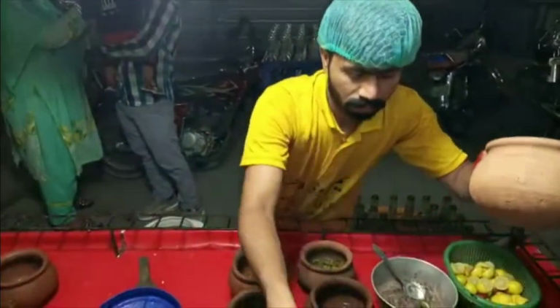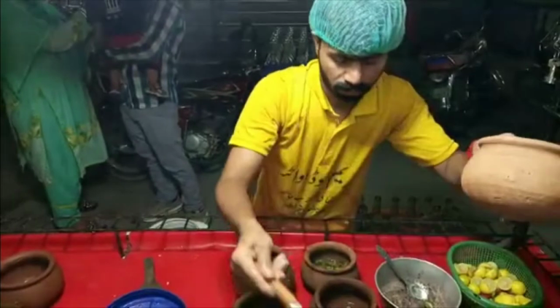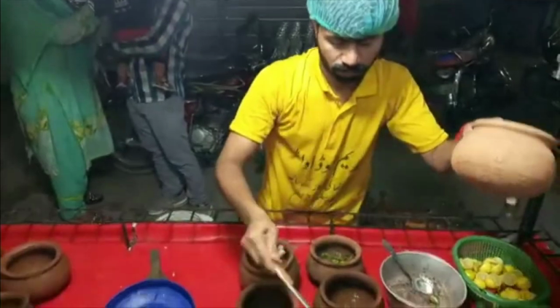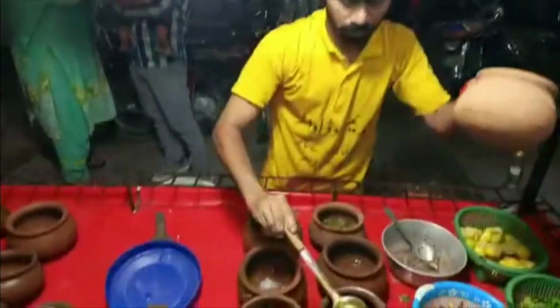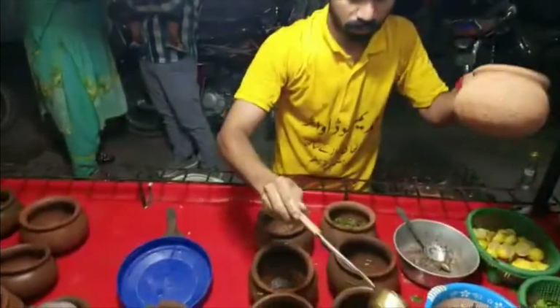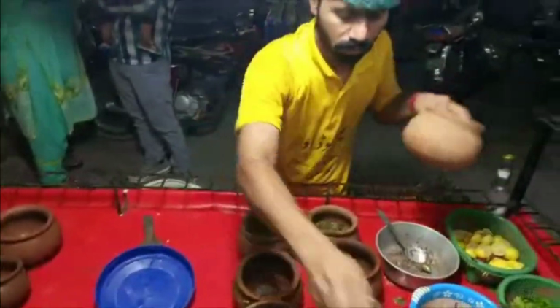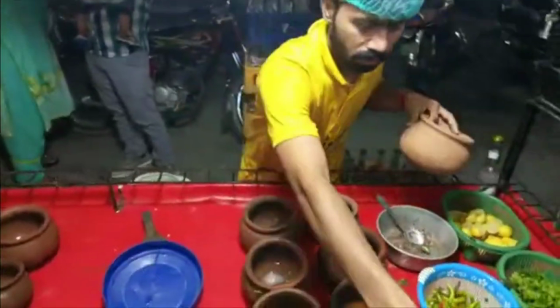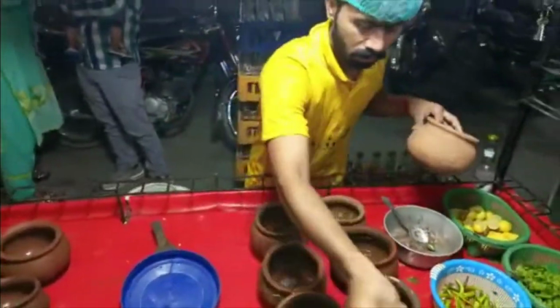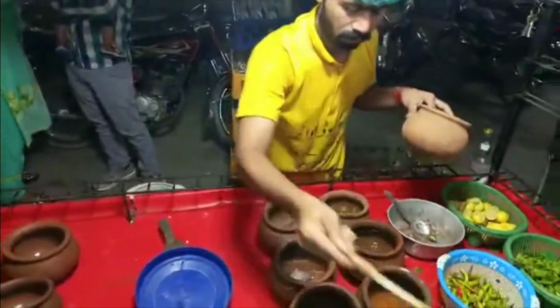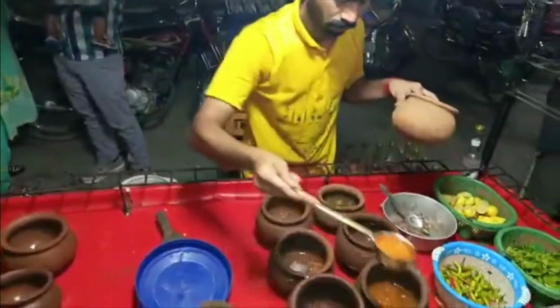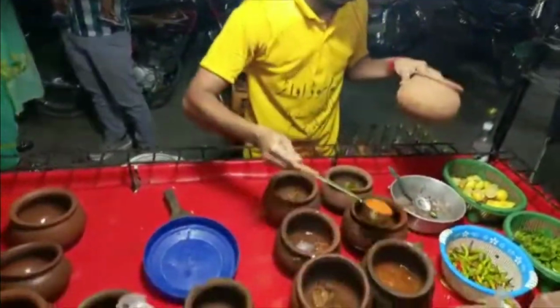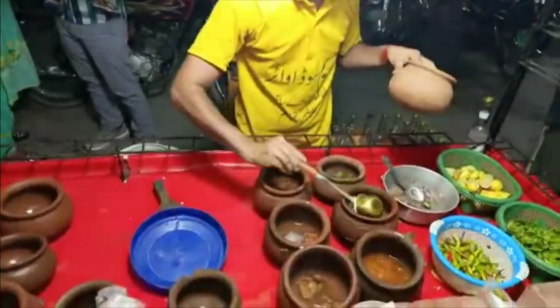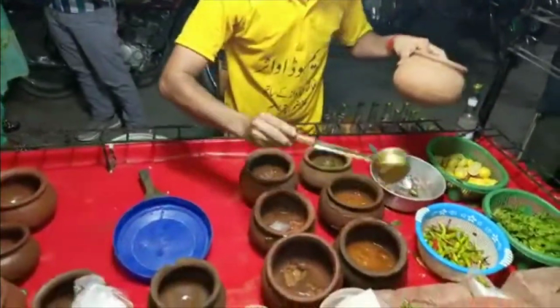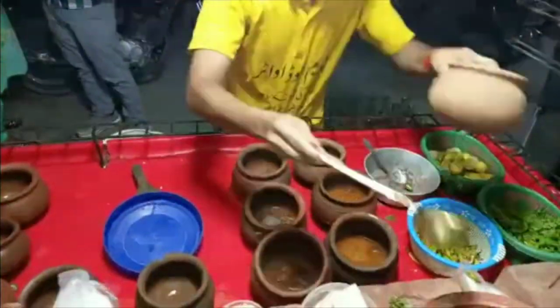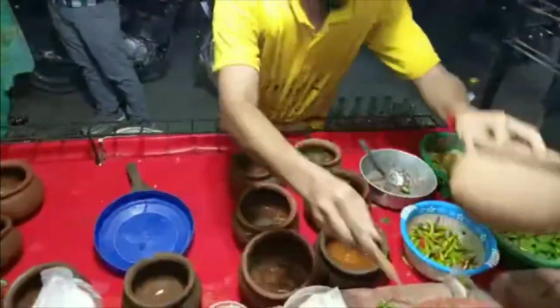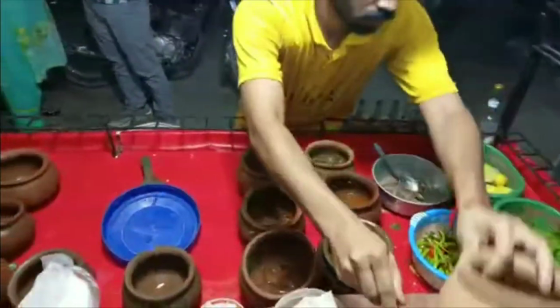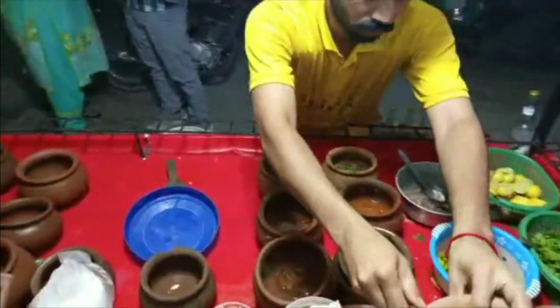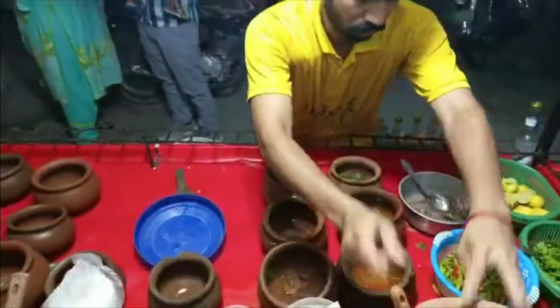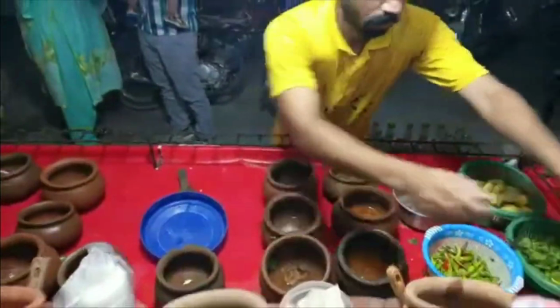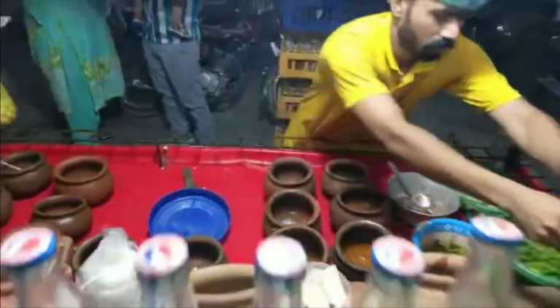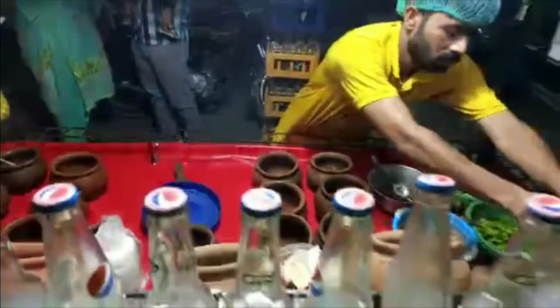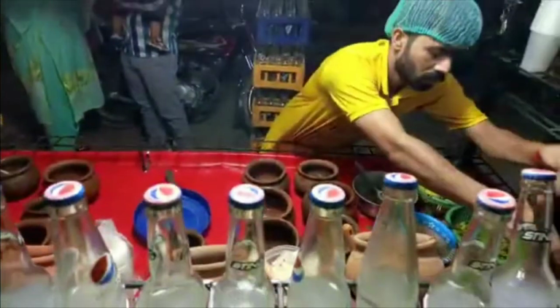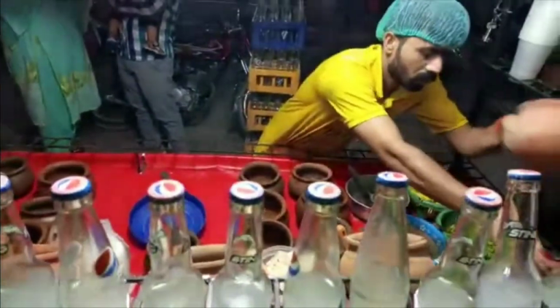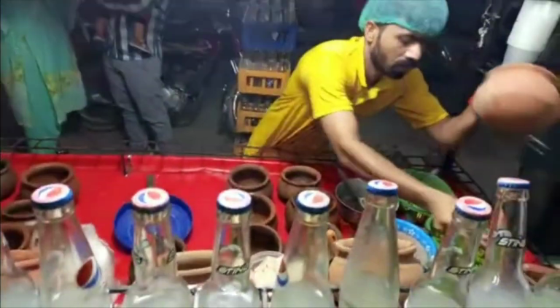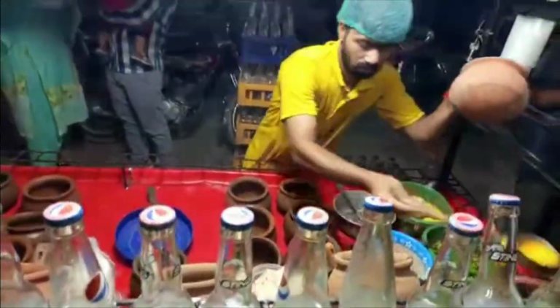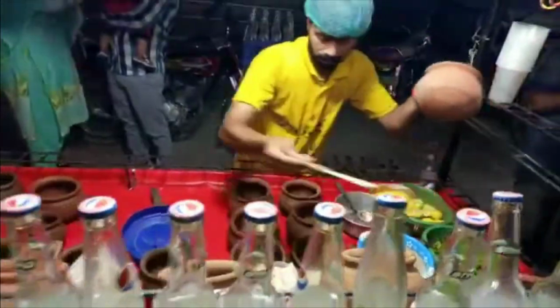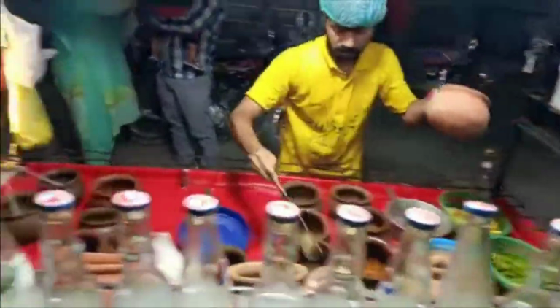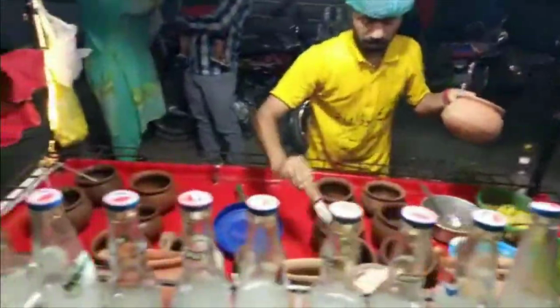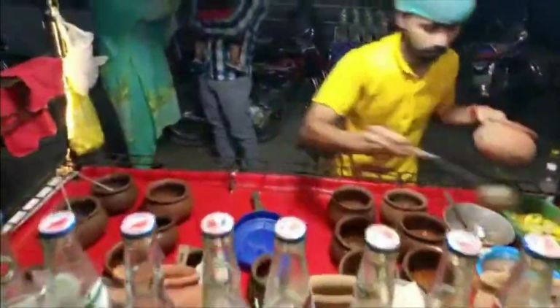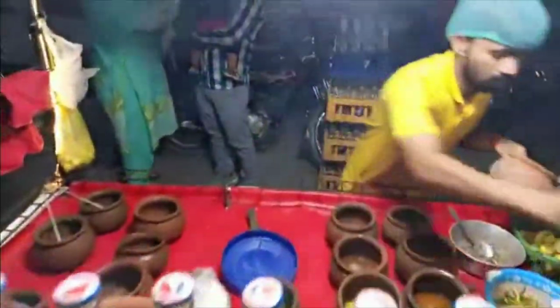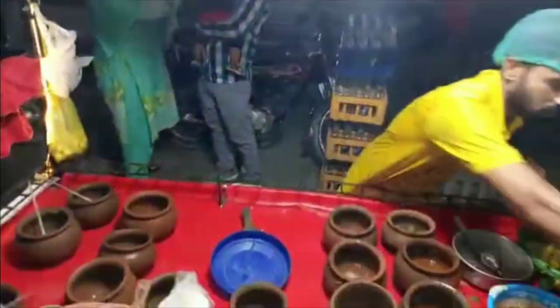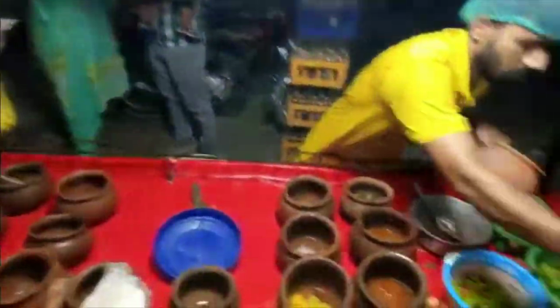This is Nadeem. This is a soda which is made of 4-5 flavors: orange, mango, strawberry, and guava.